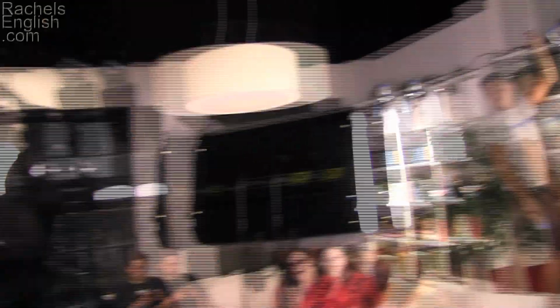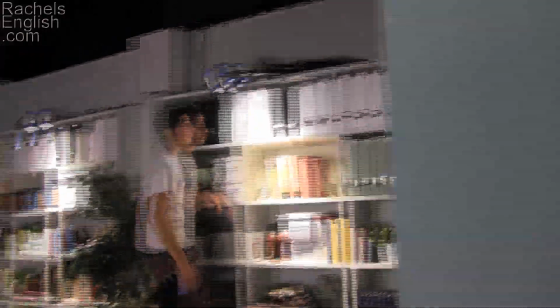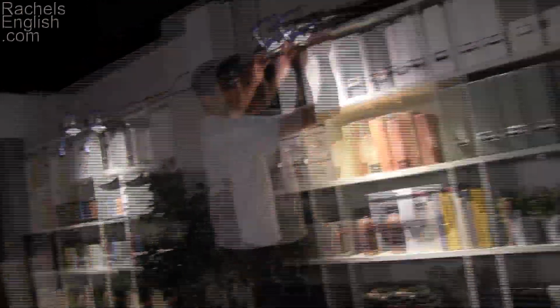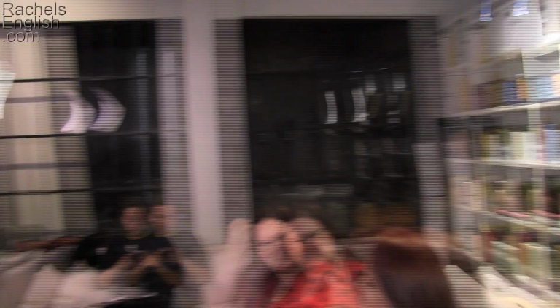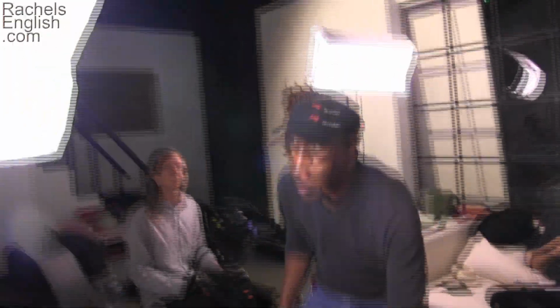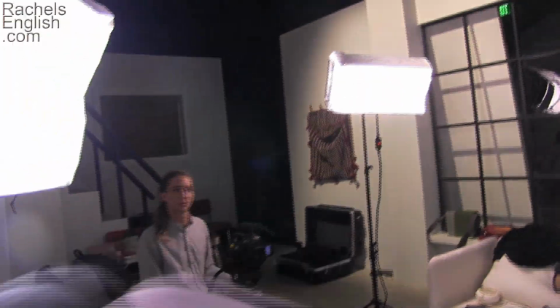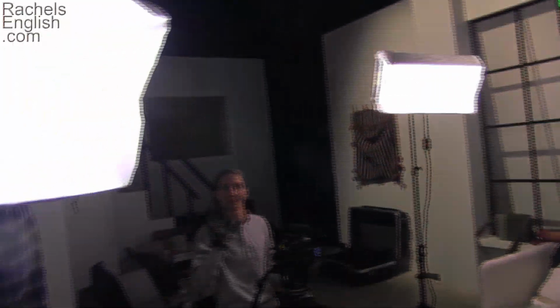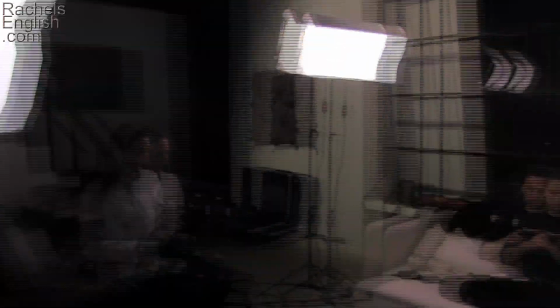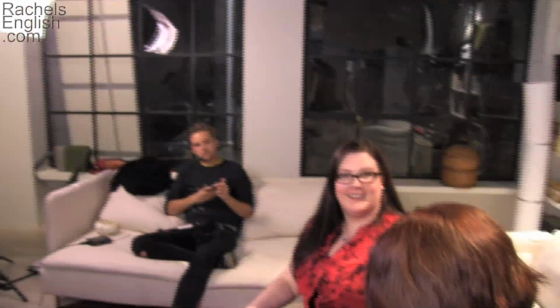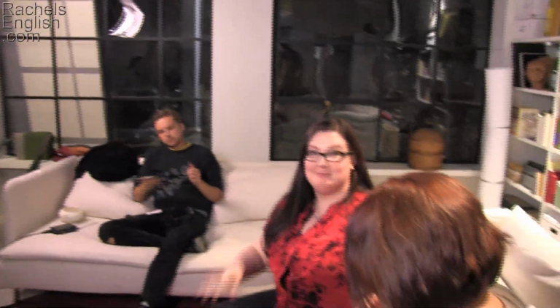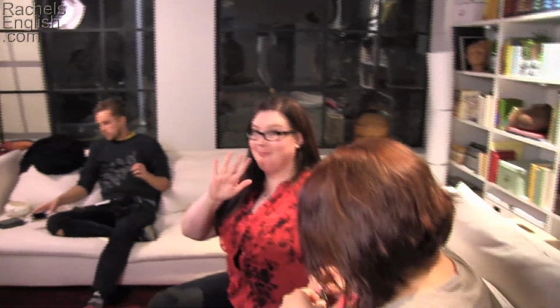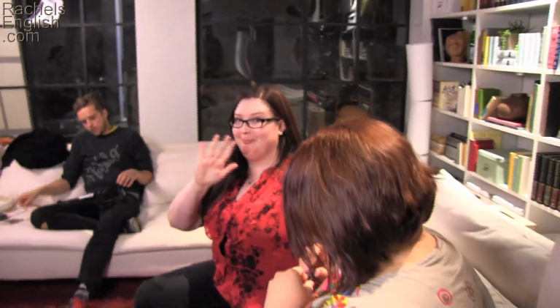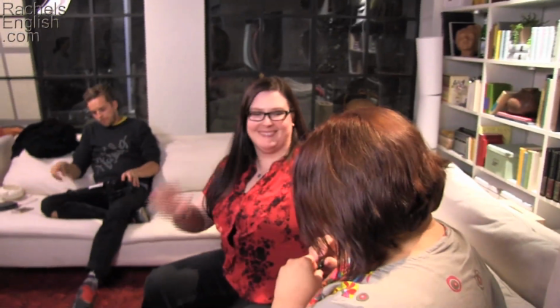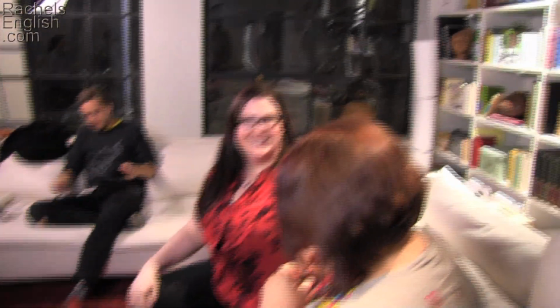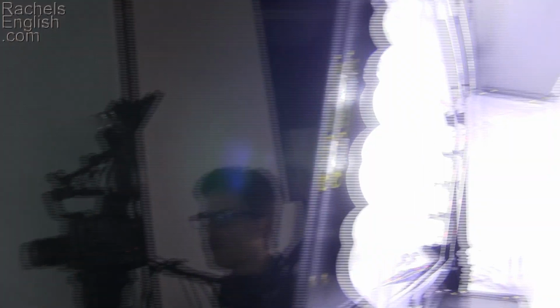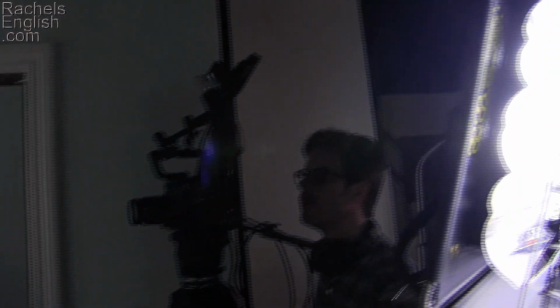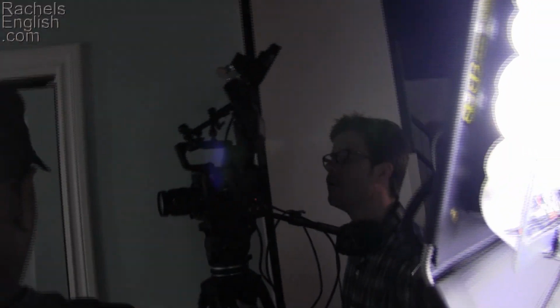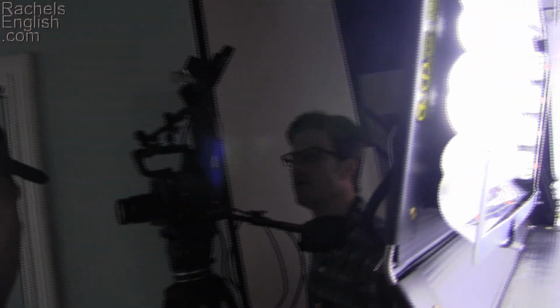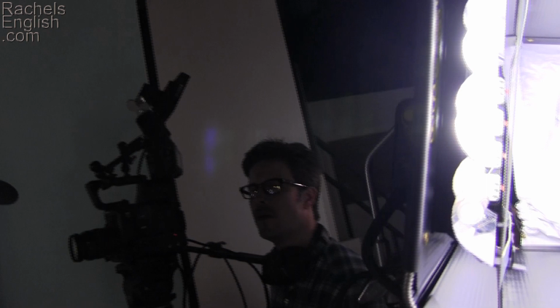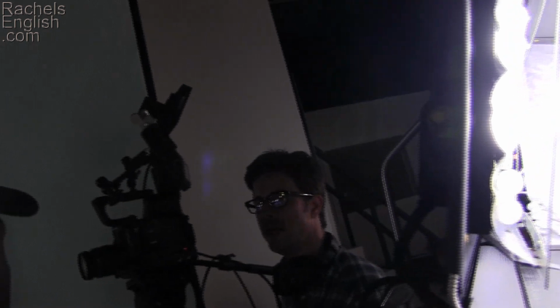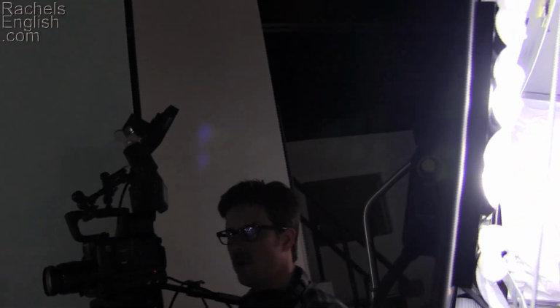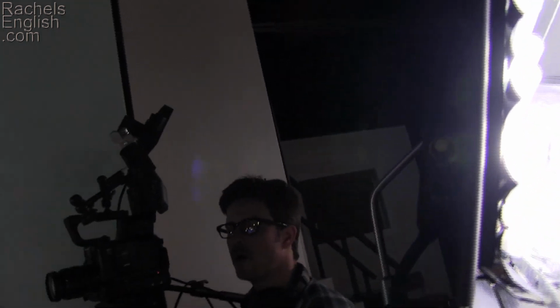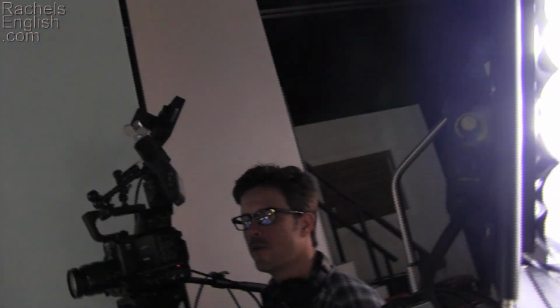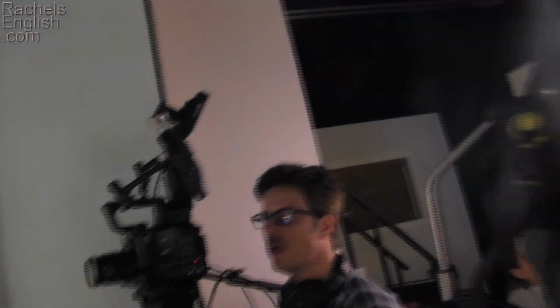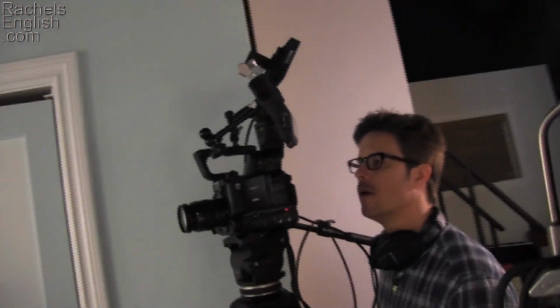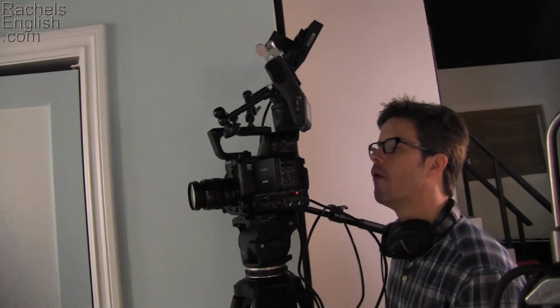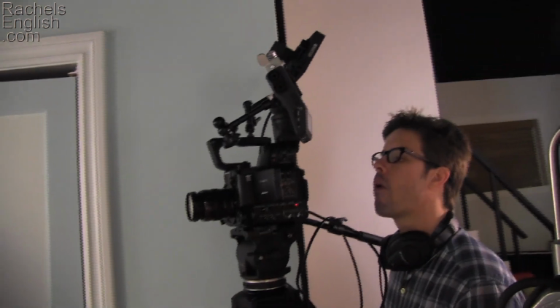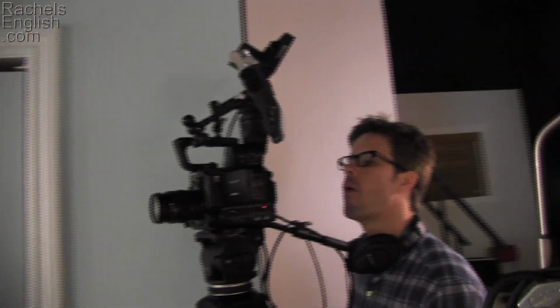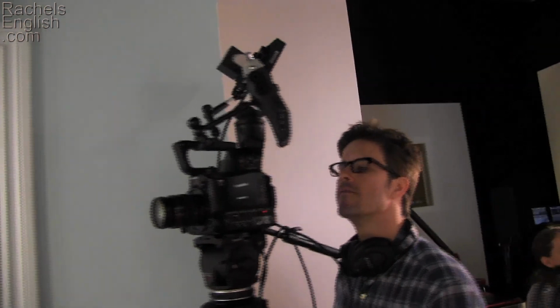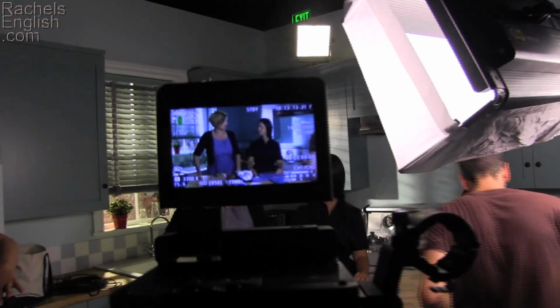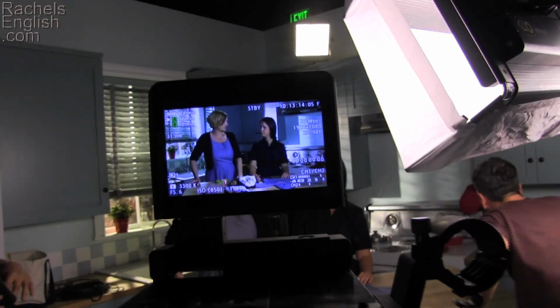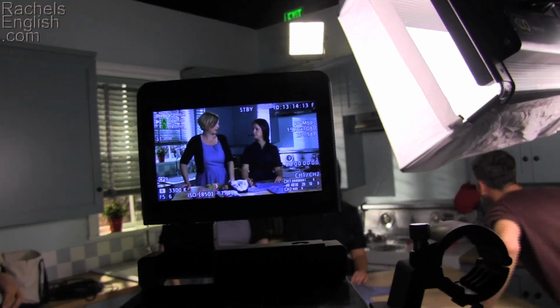Look, here are some other YouTubers making a video in the next room. YouTube generously gave me a professional crew to work with. I learned so much from them.